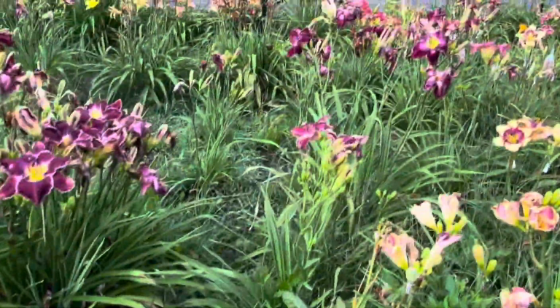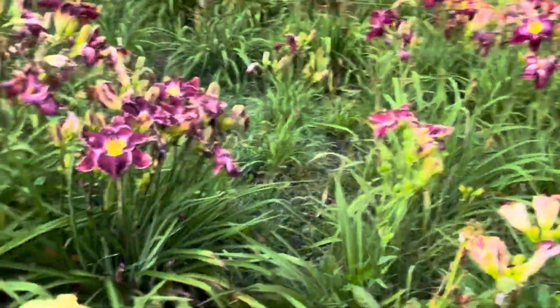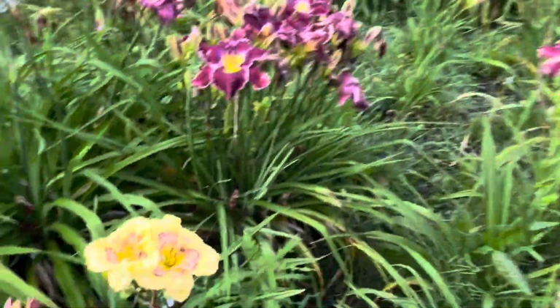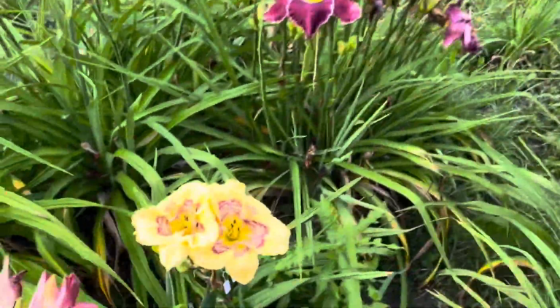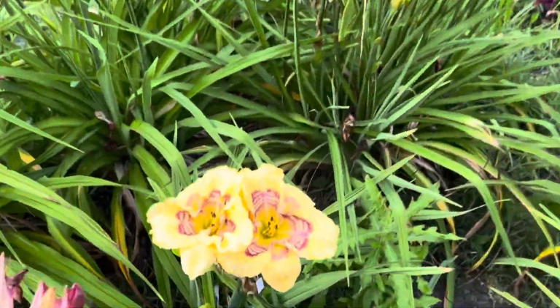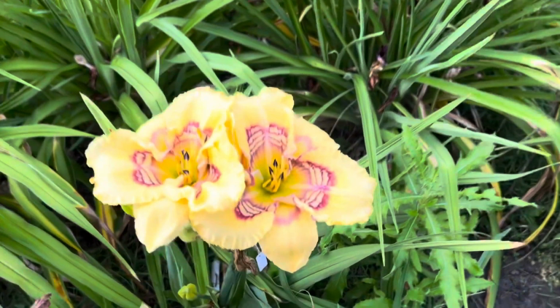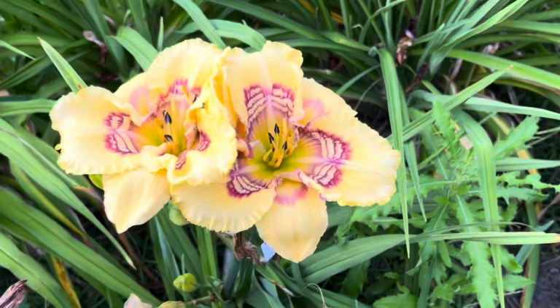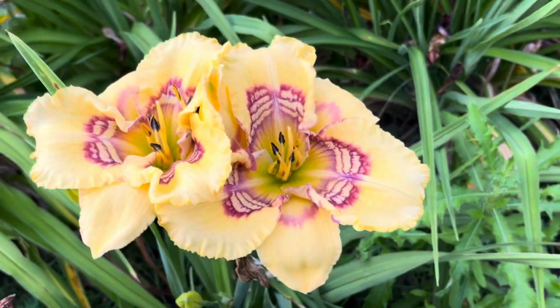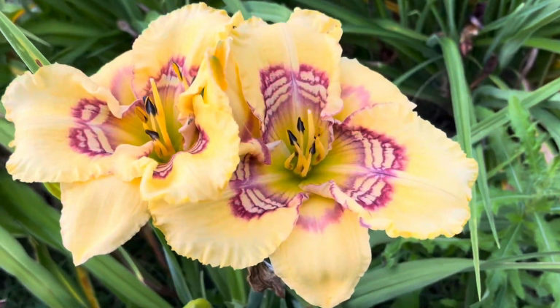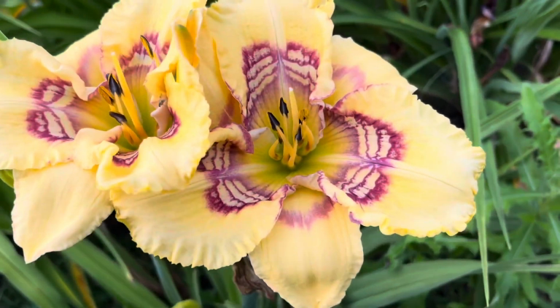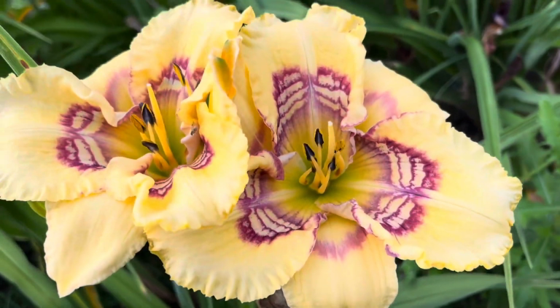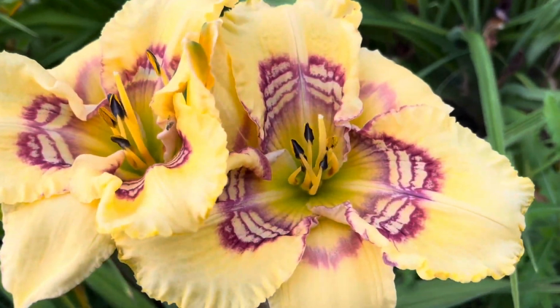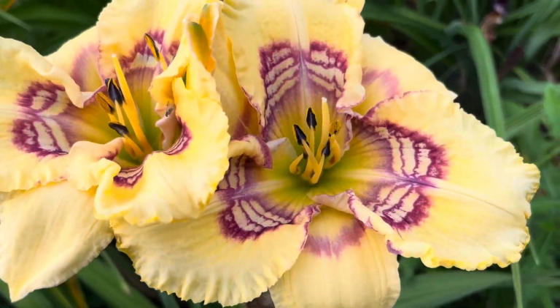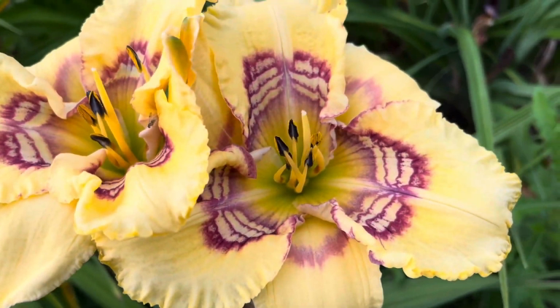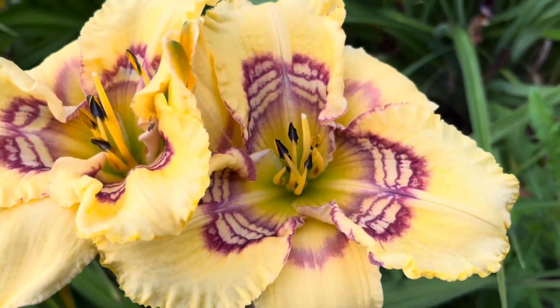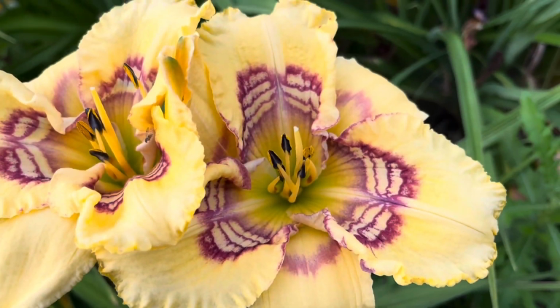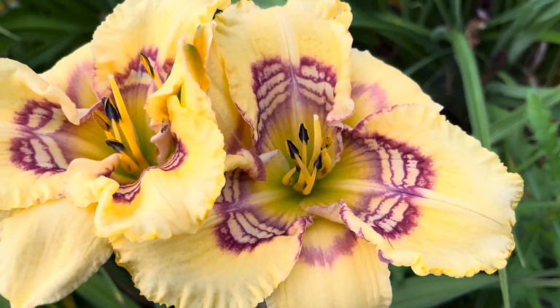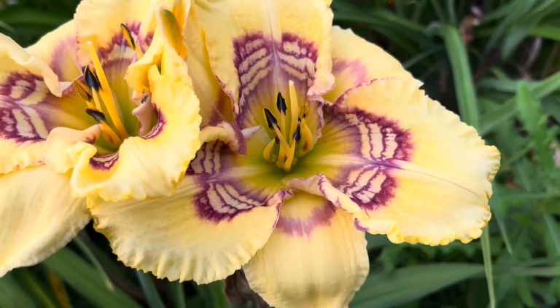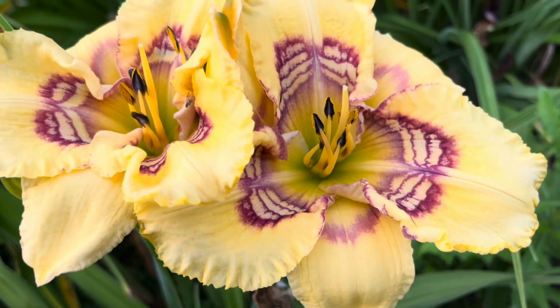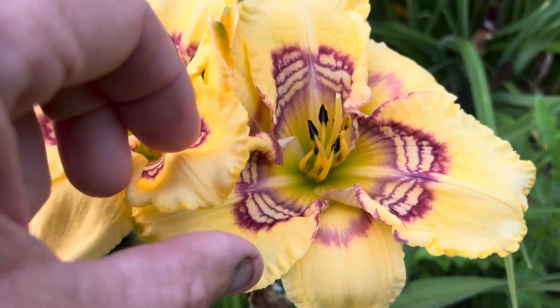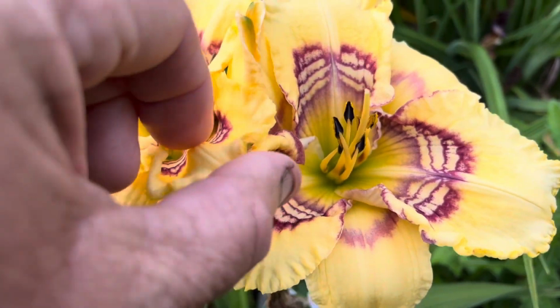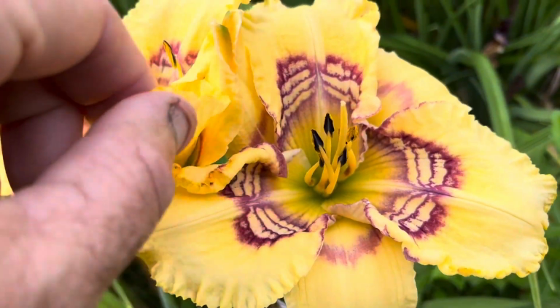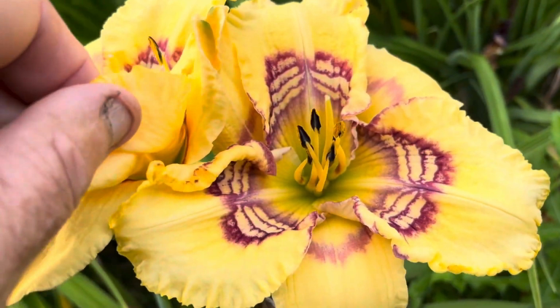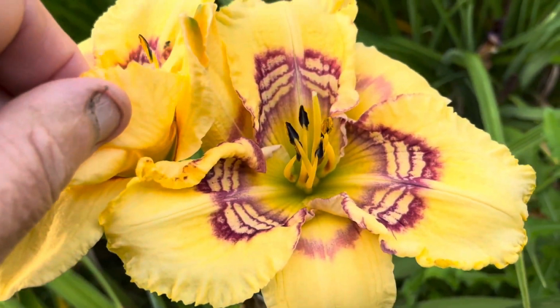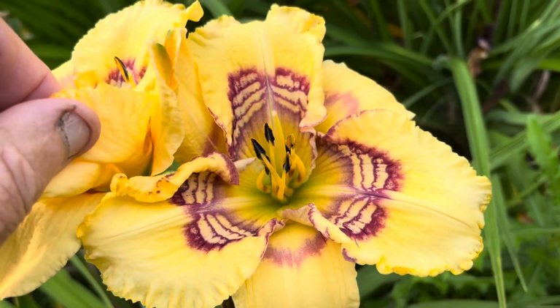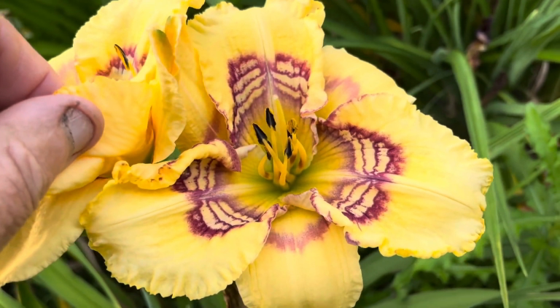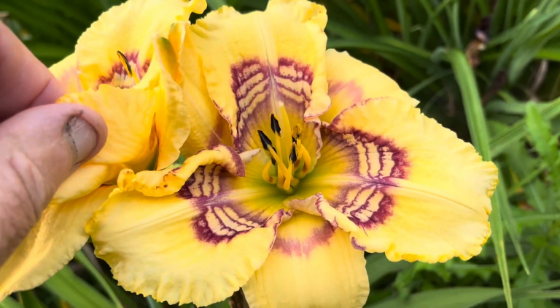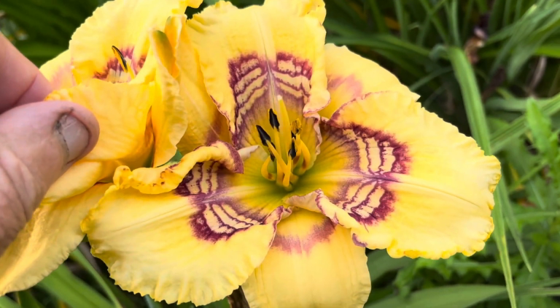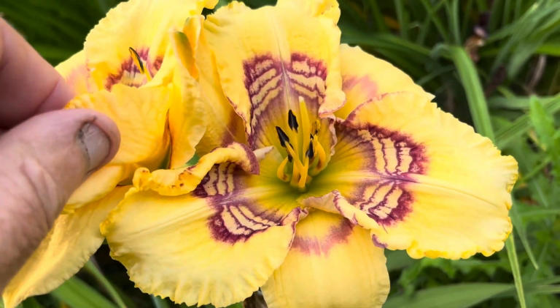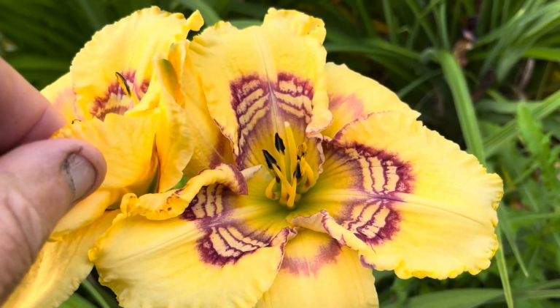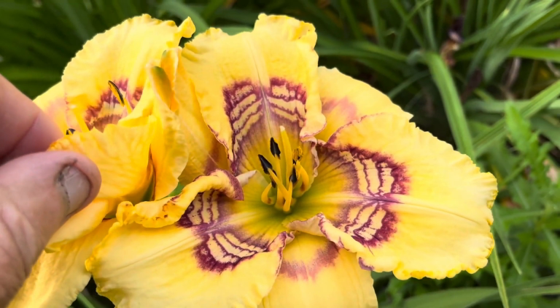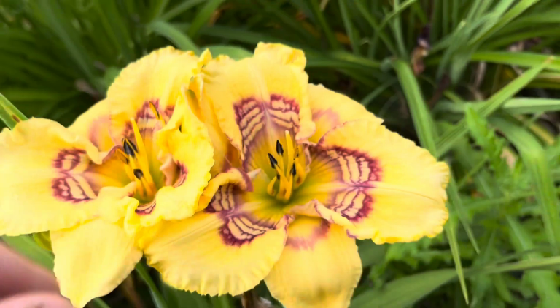I really like this bloom on Hitchcock Blonde from Dye to Care. Hitchcock Blonde — I want to show this pattern off. Isn't that pretty? That's awesome.